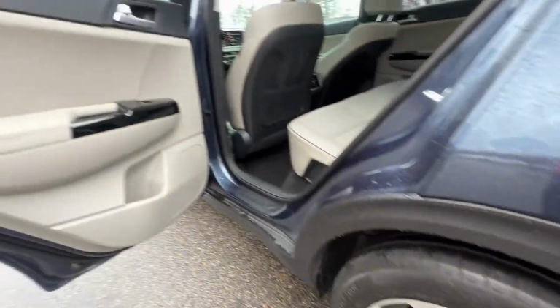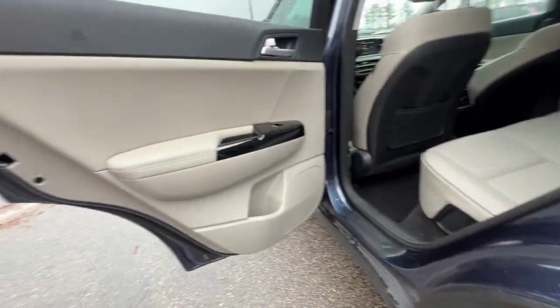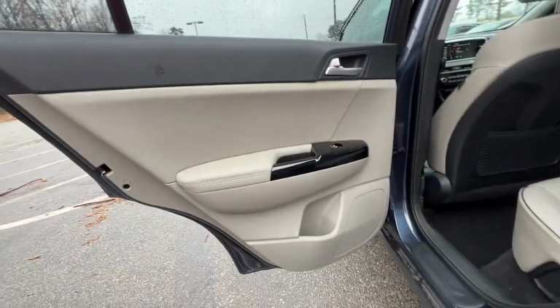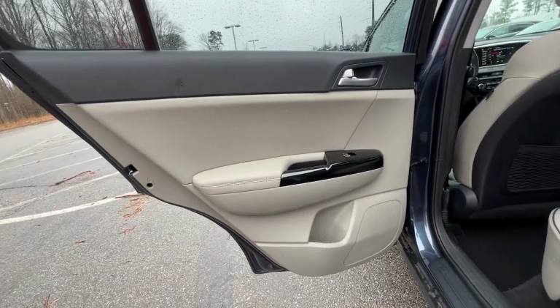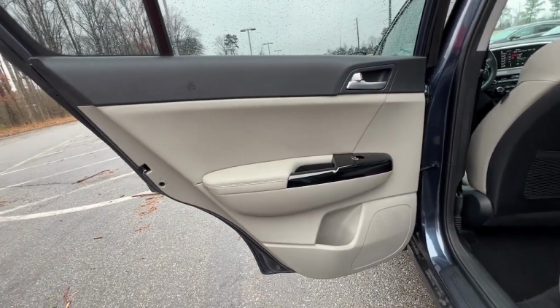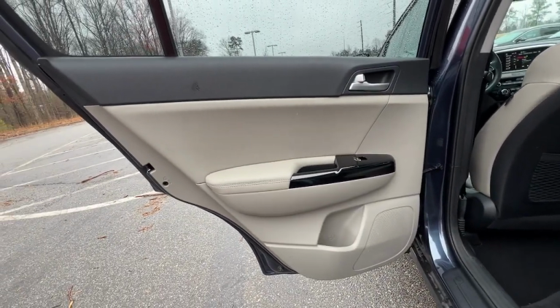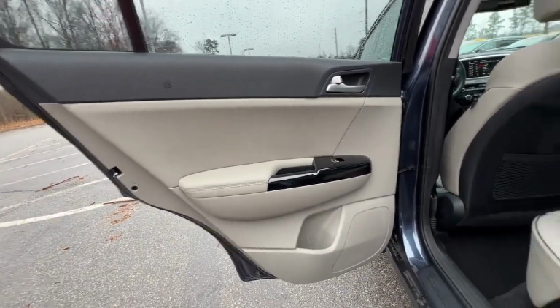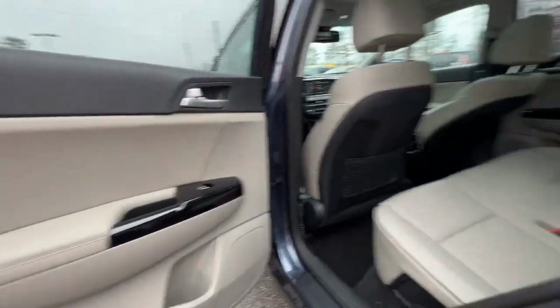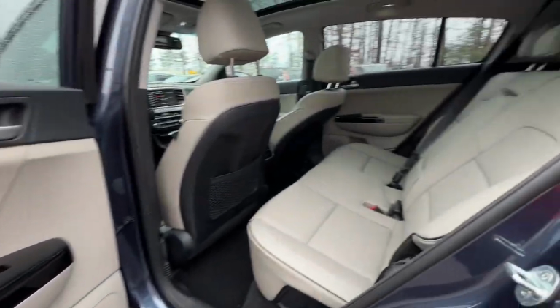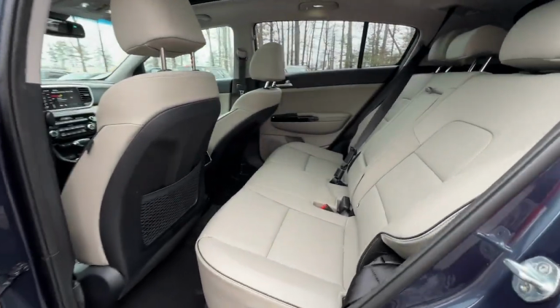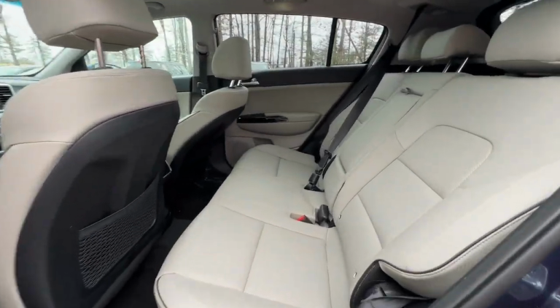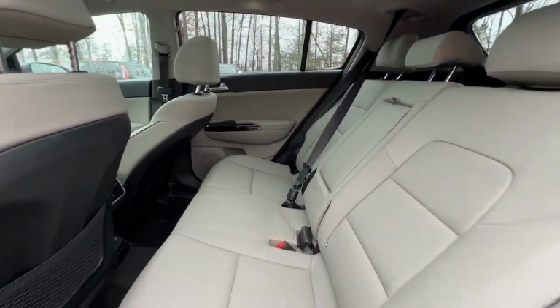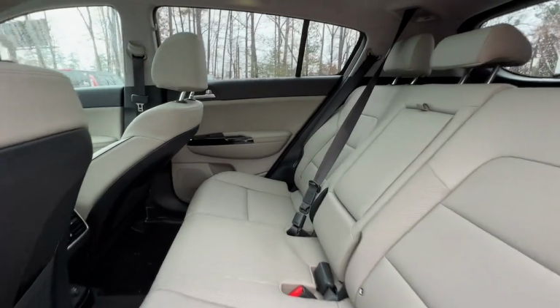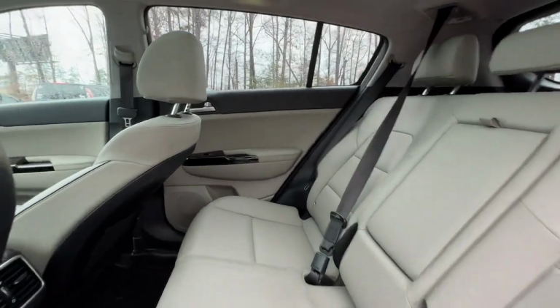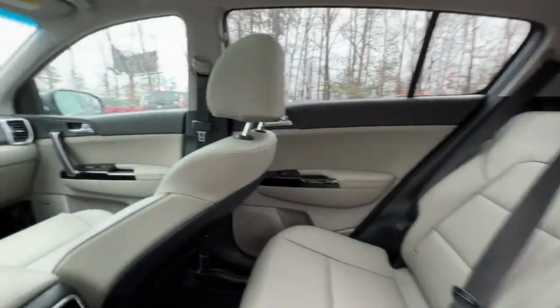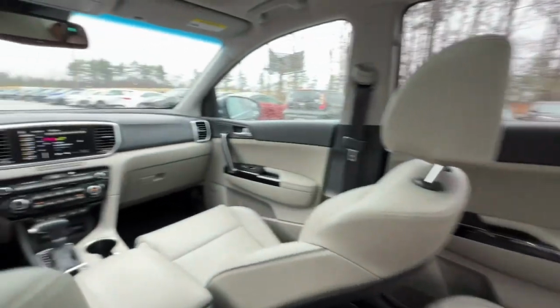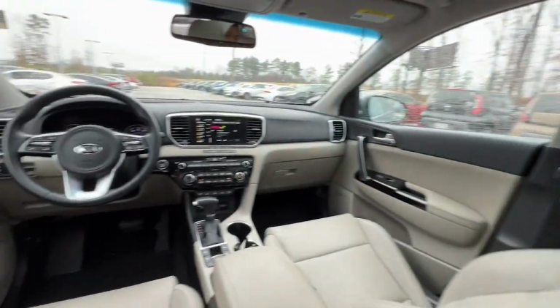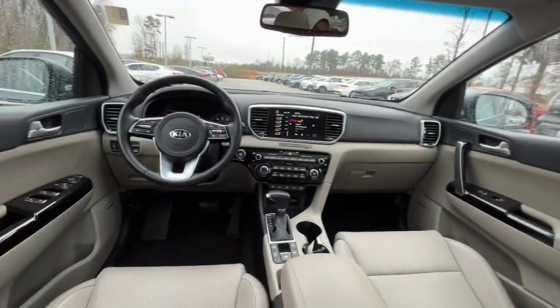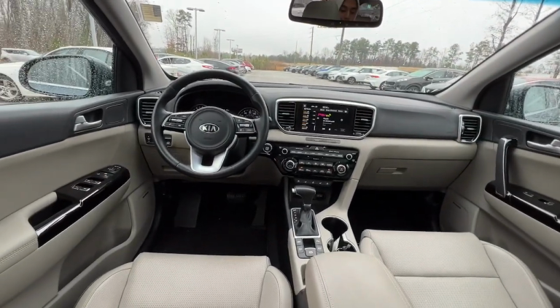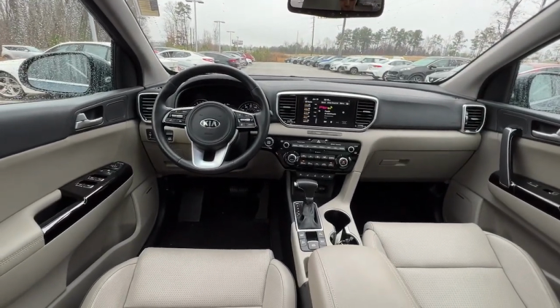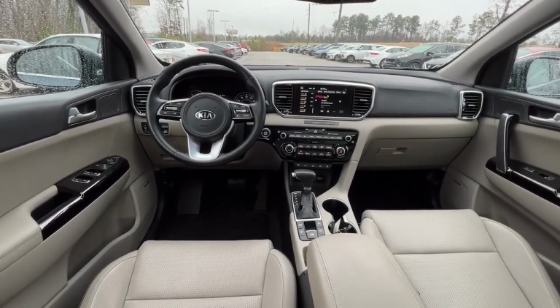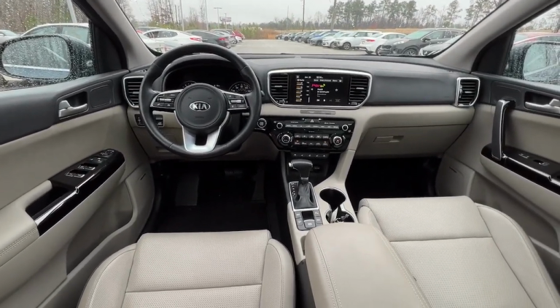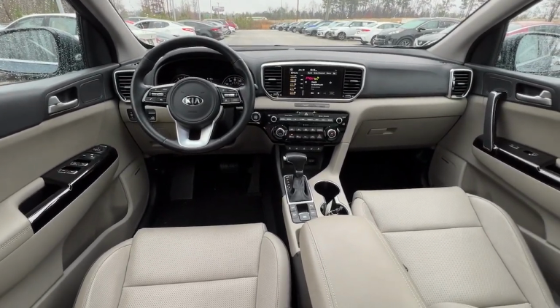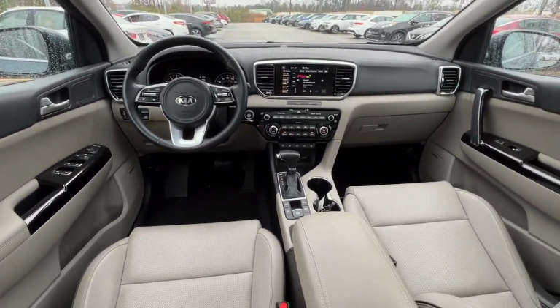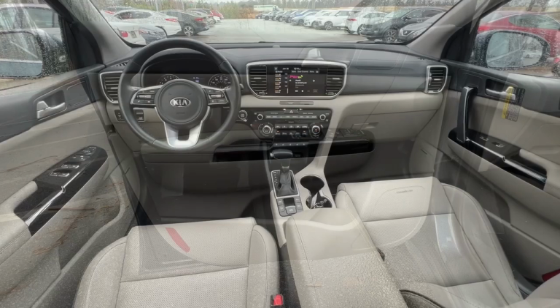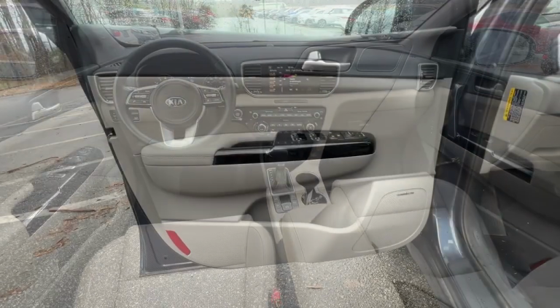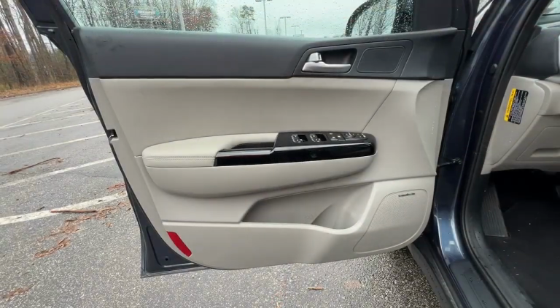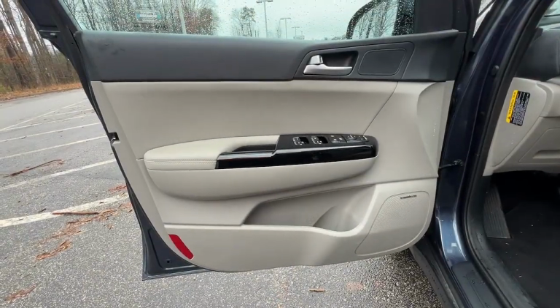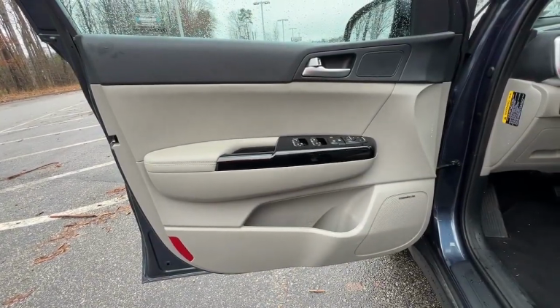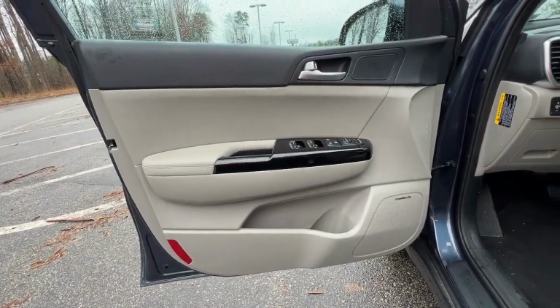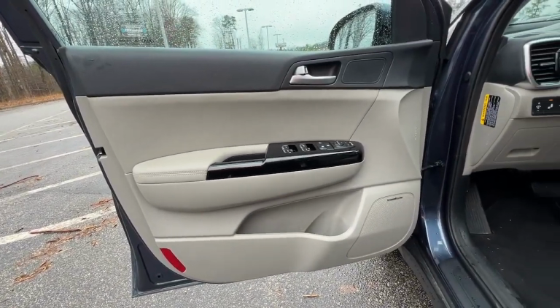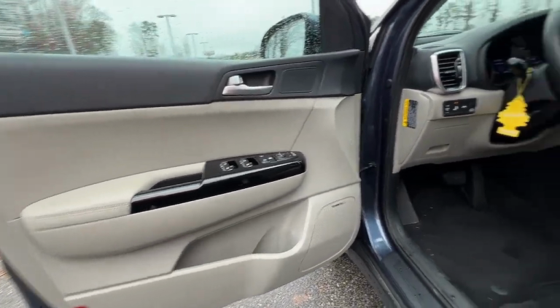Lane Departure Warning, Panoramic Roof, Hands-Free Liftgate, Keyless Entry, Sun Moon Roof, Backup Camera, Fog Lamps, Lane Keeping Assist, Power Liftgate, Keyless Start.